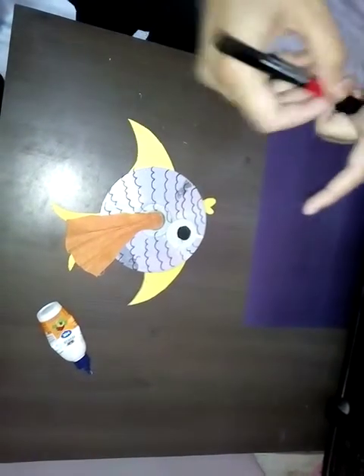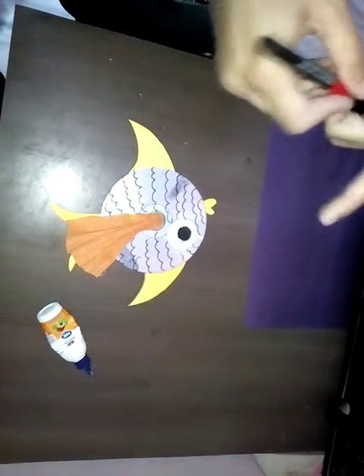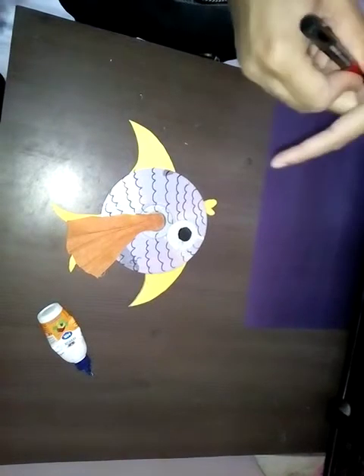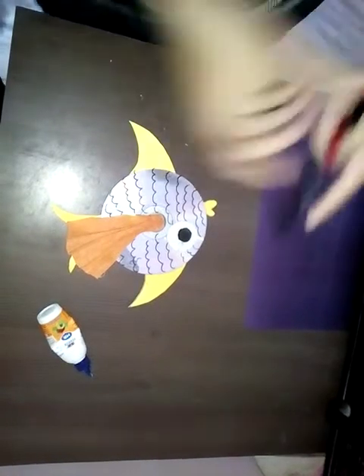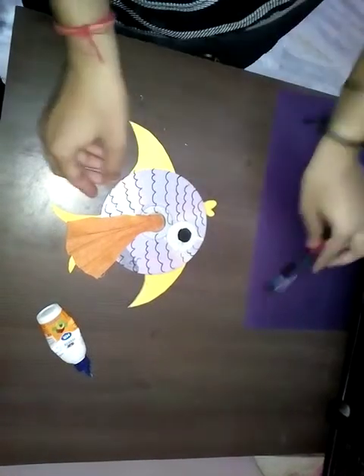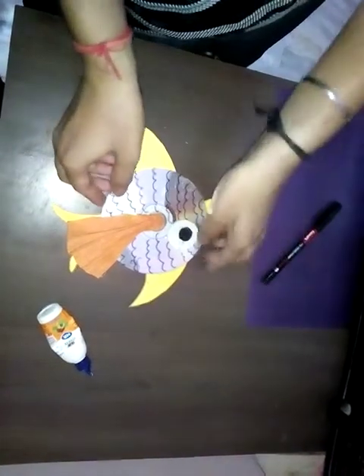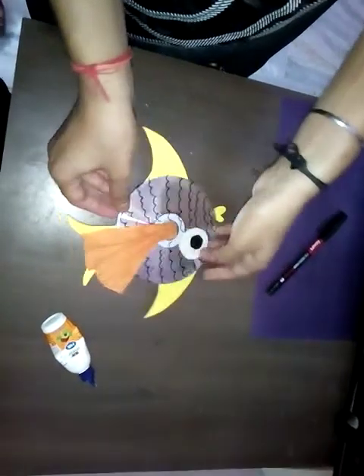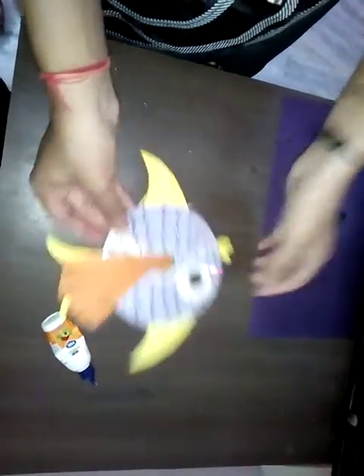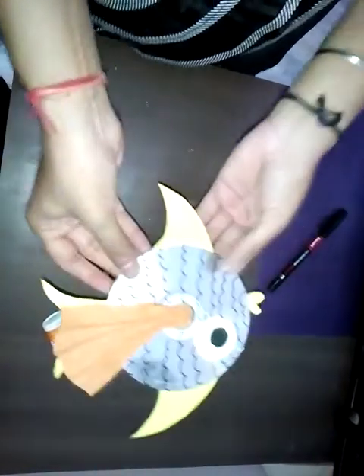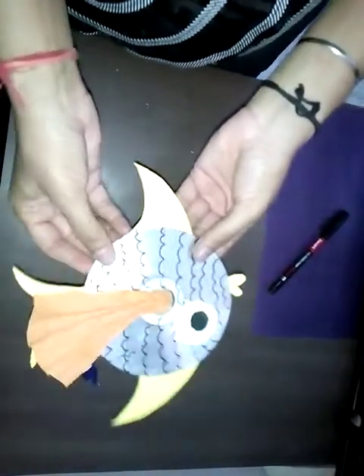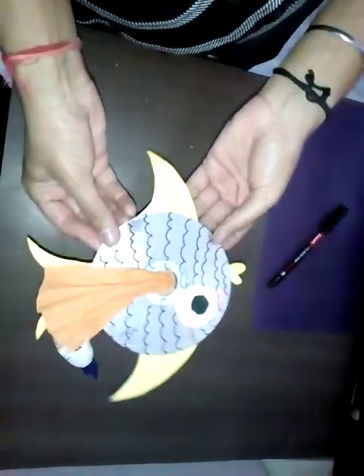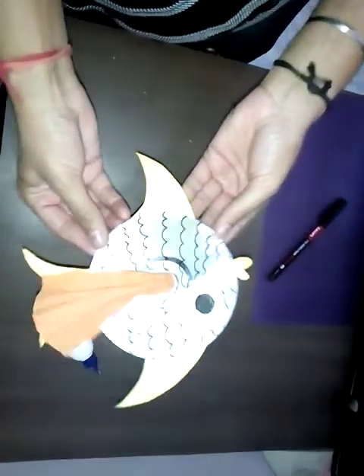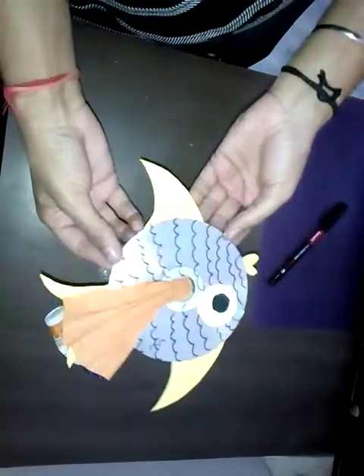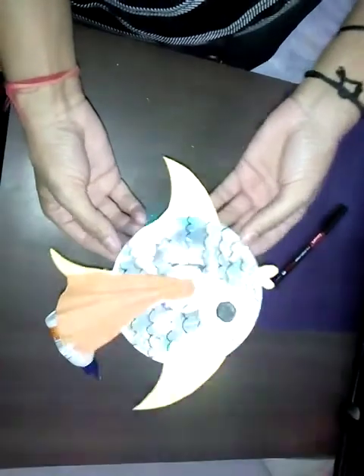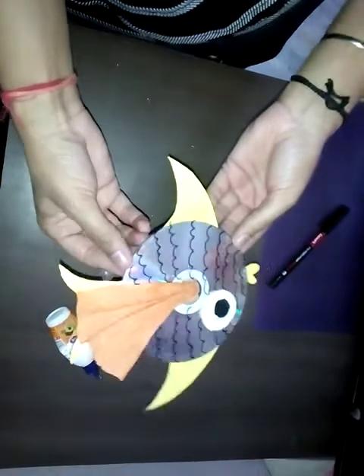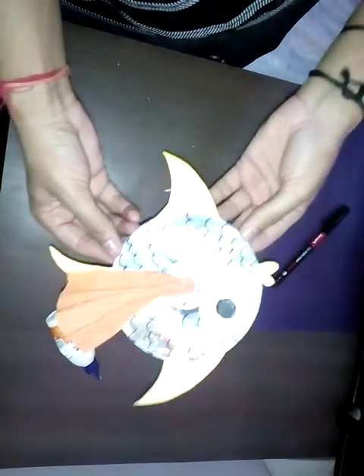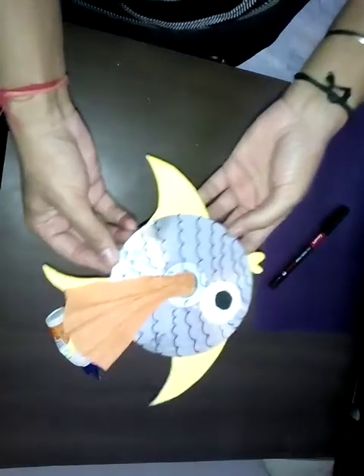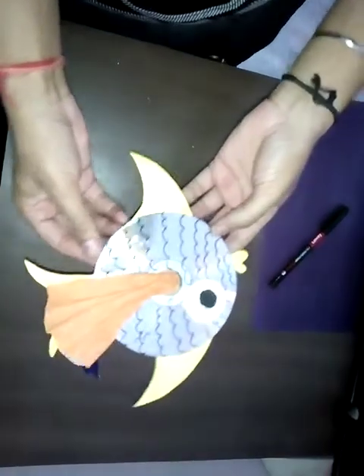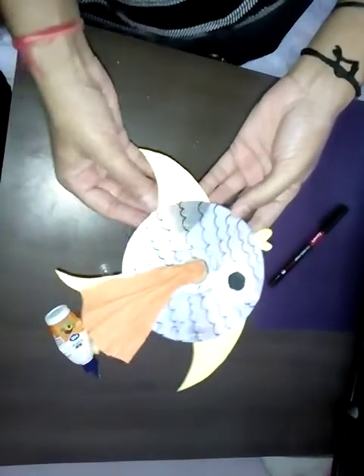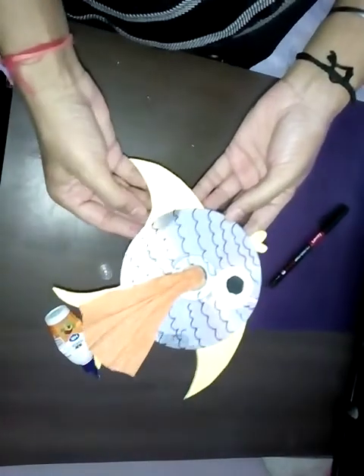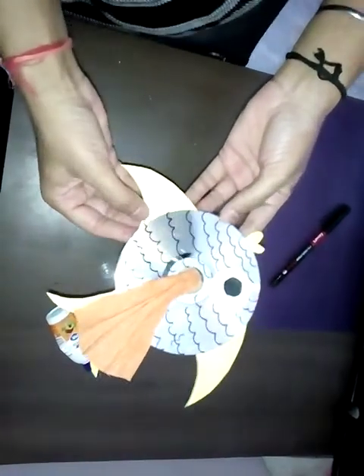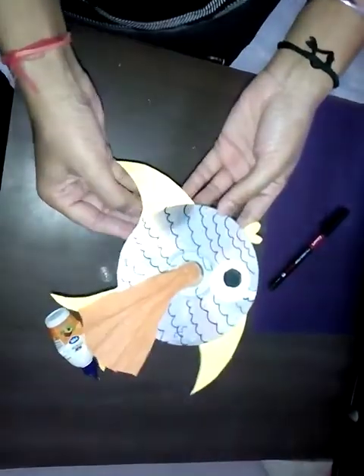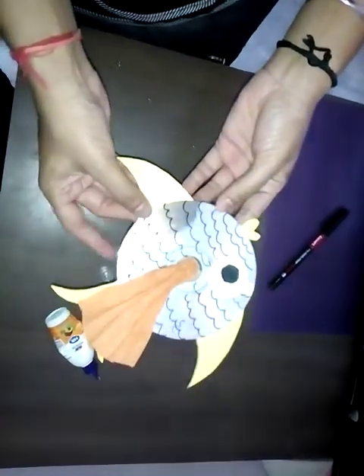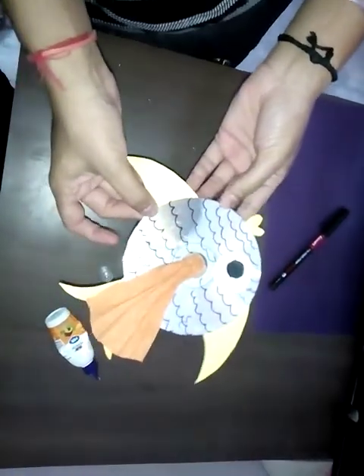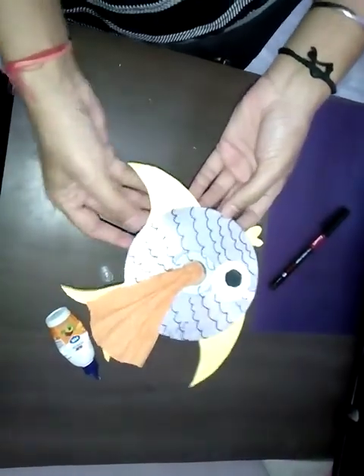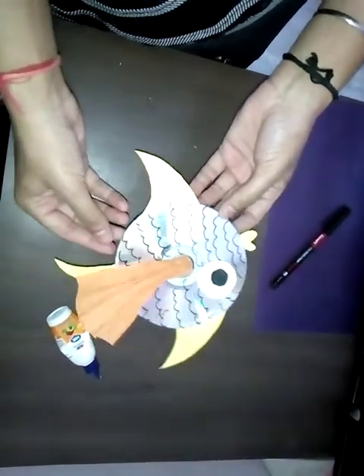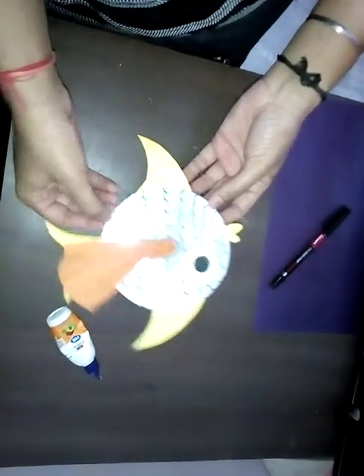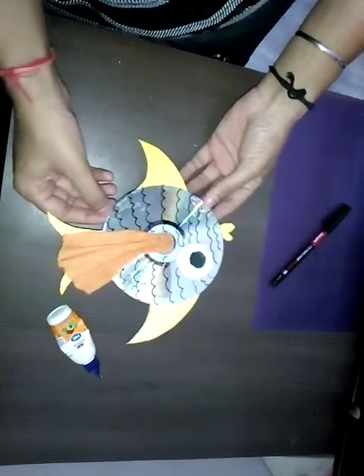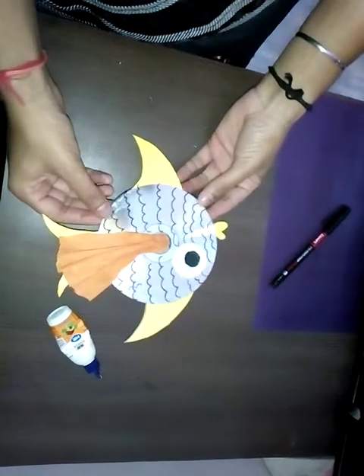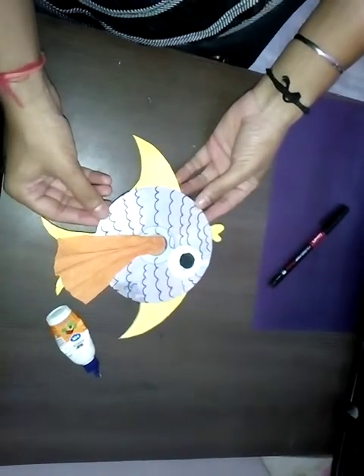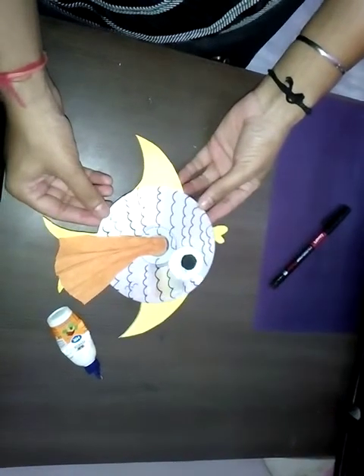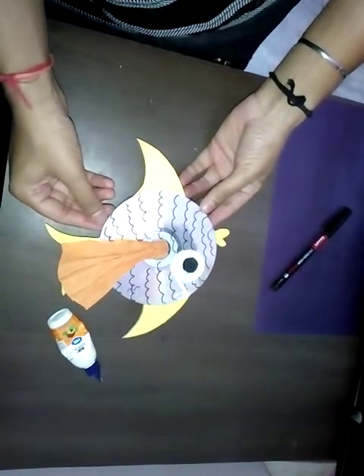Here your fish is ready. You can use this for your child's school also. If you like our video then please subscribe our channel Creative Ideas. Thank you.